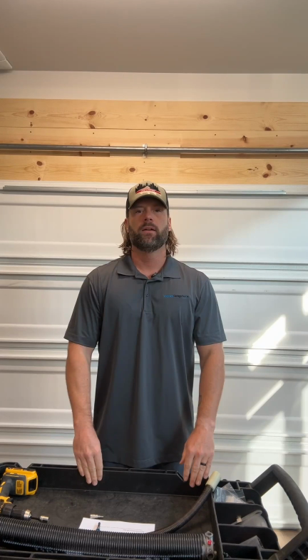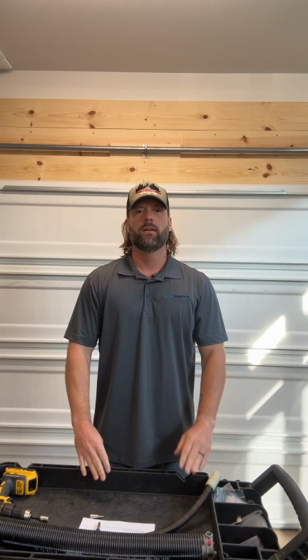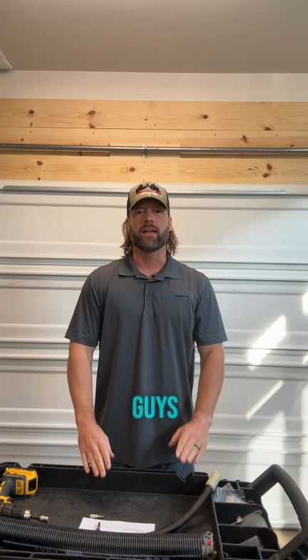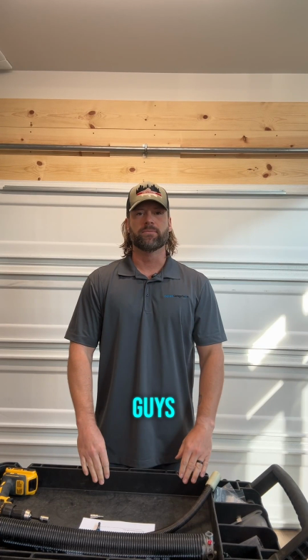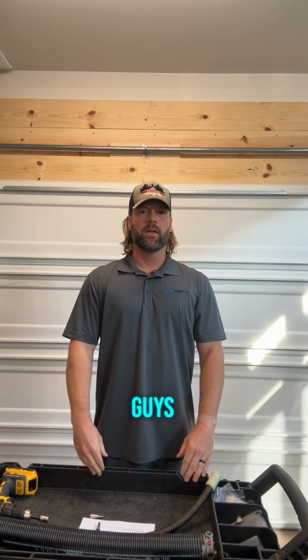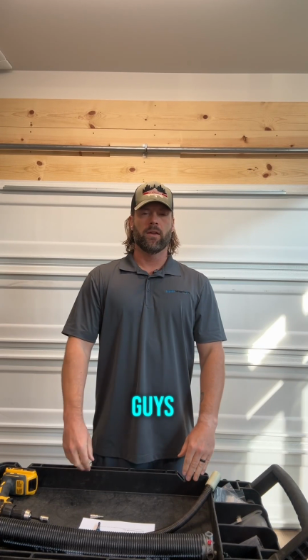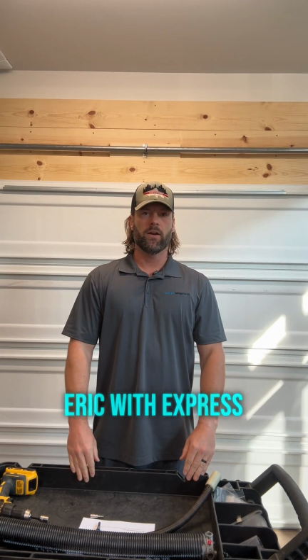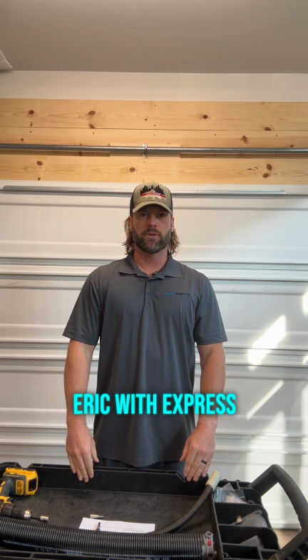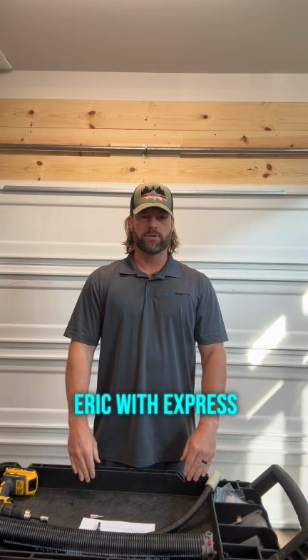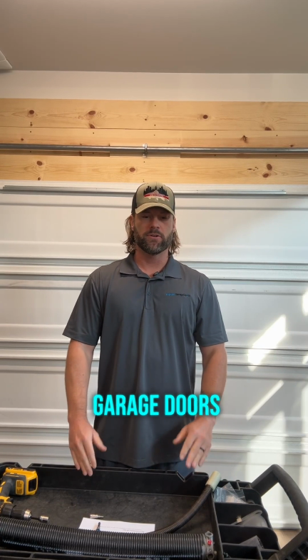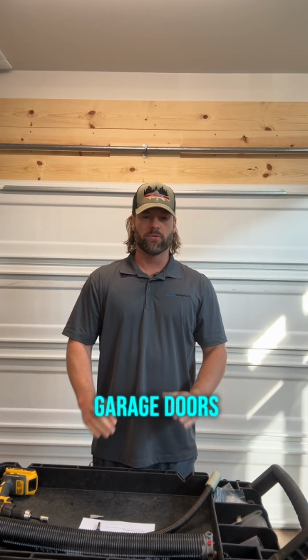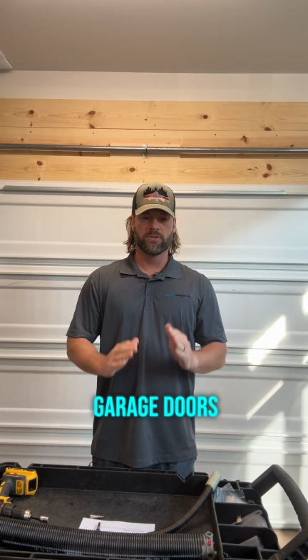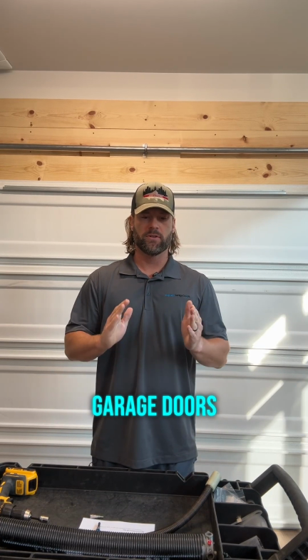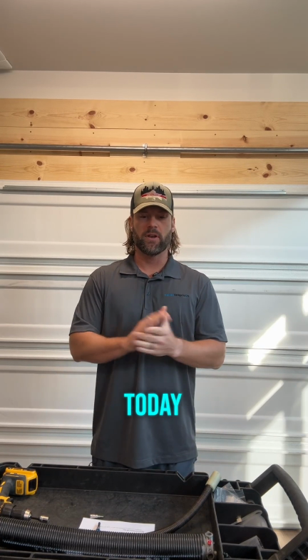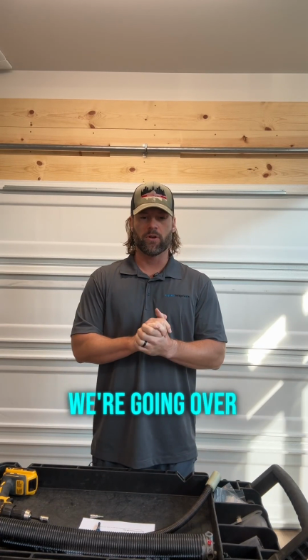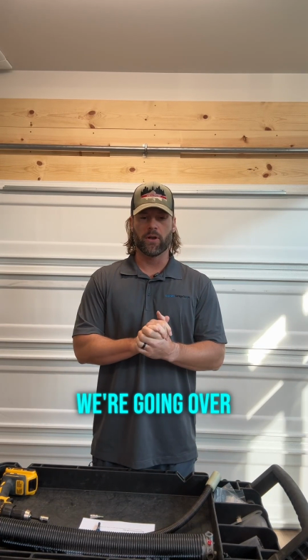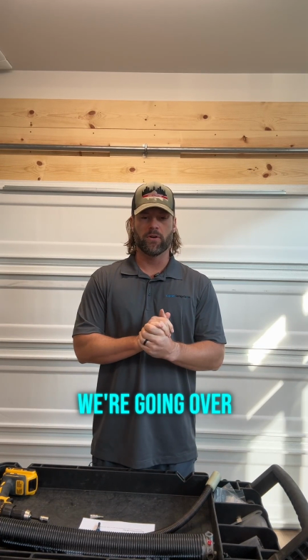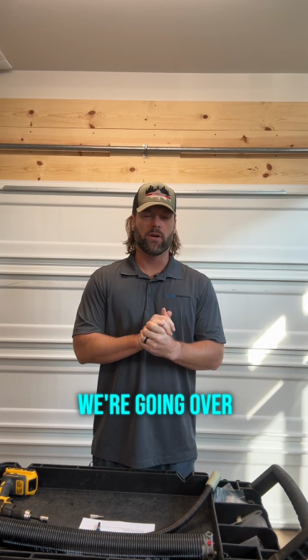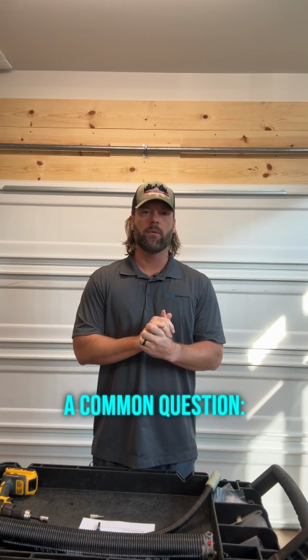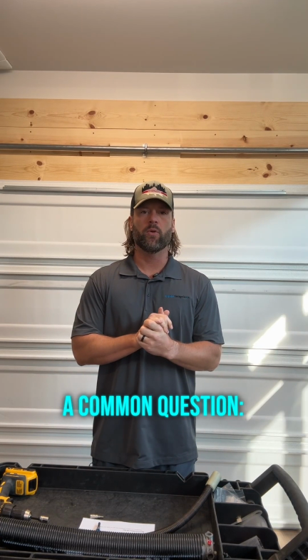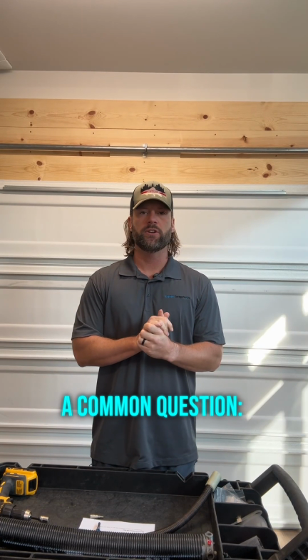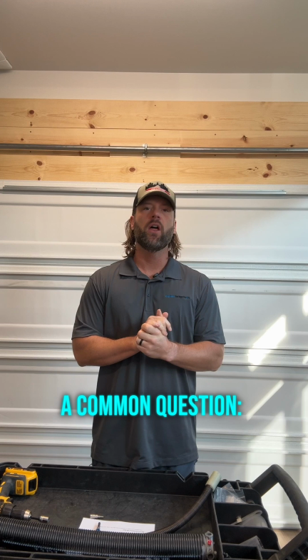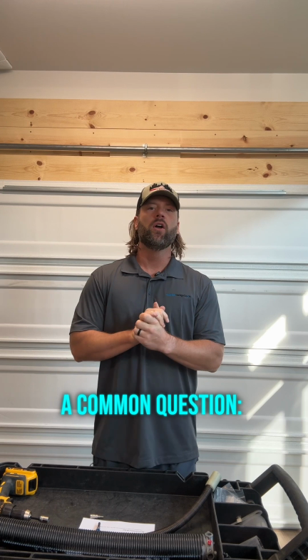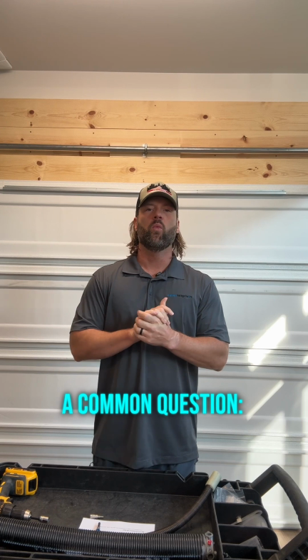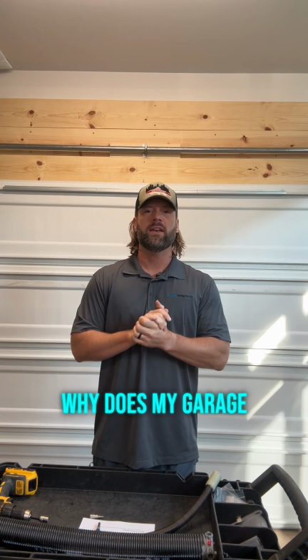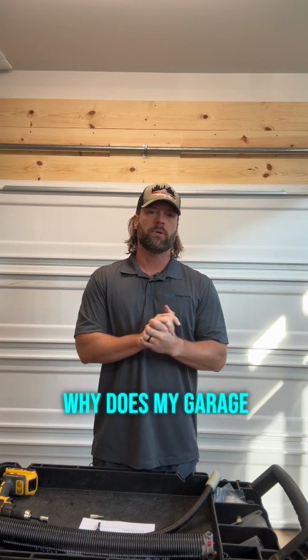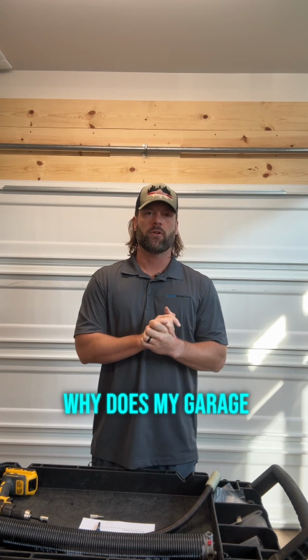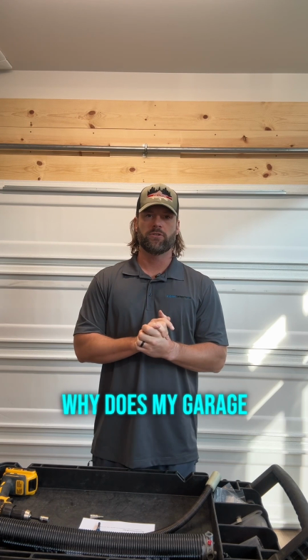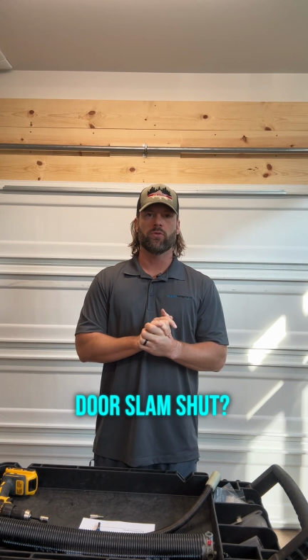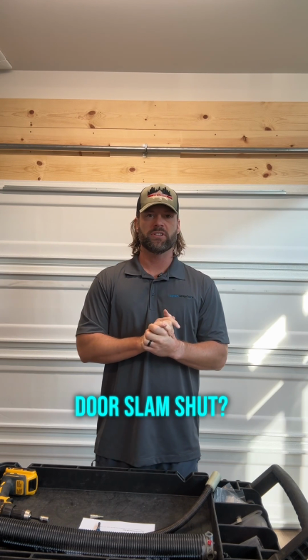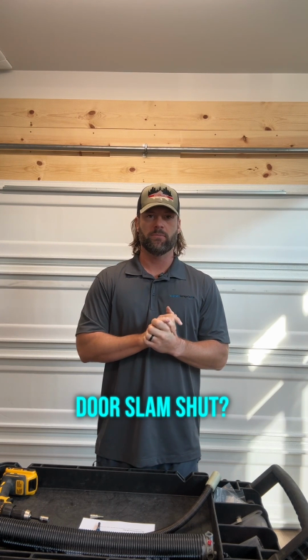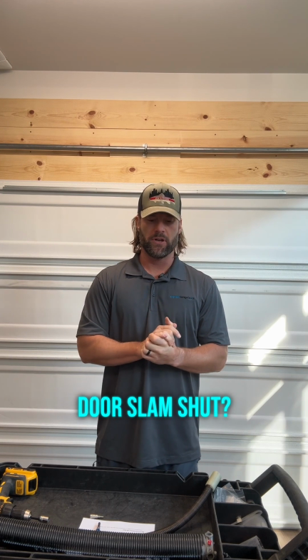Hey guys, Eric with Express Garage Doors. Today we're going over a common question: why does my garage door slam shut?